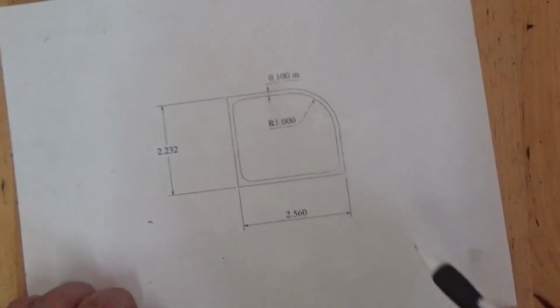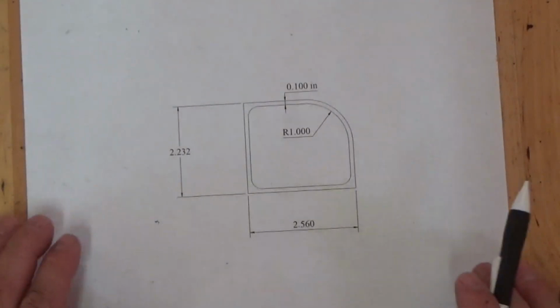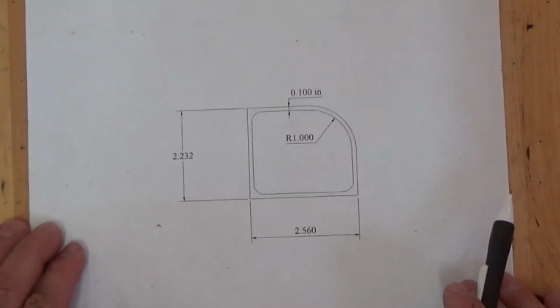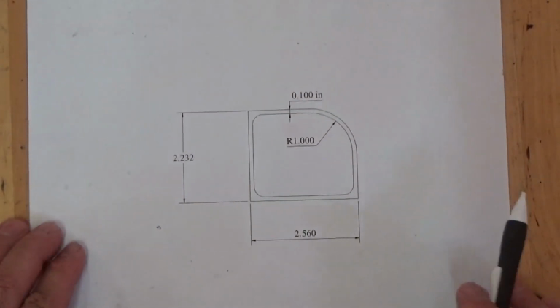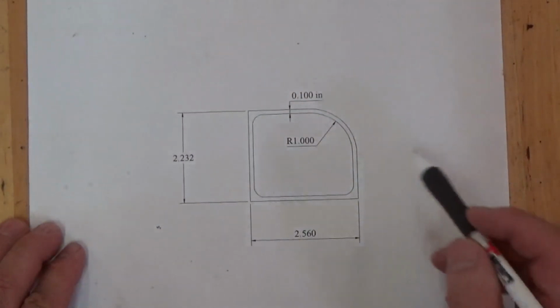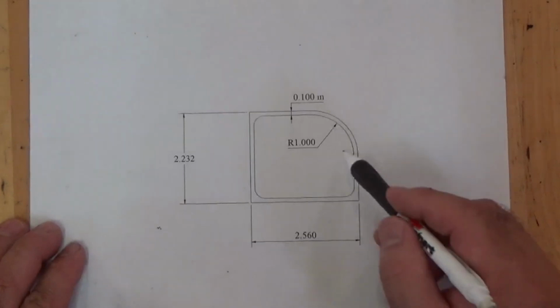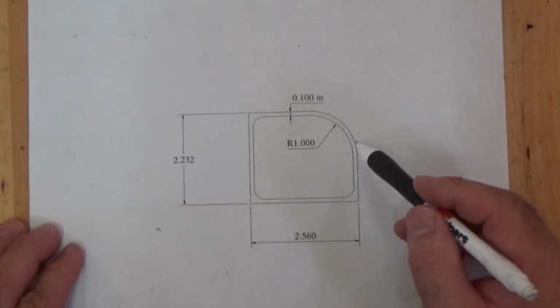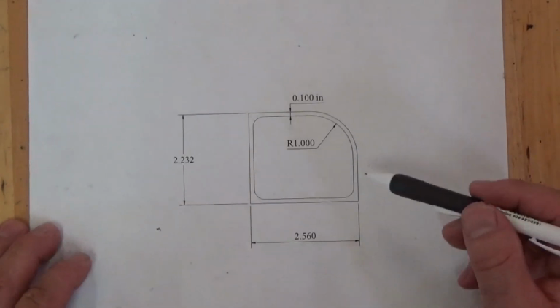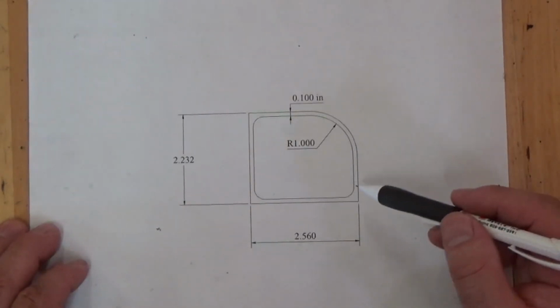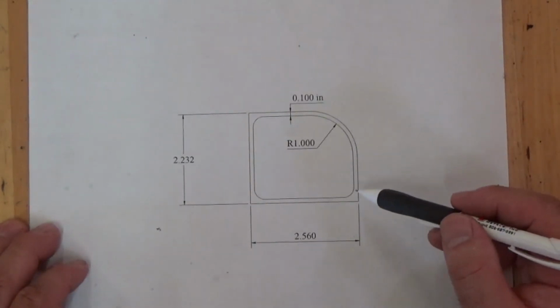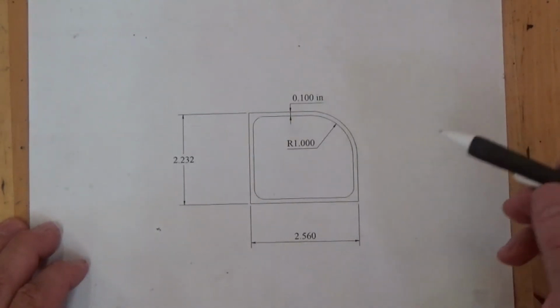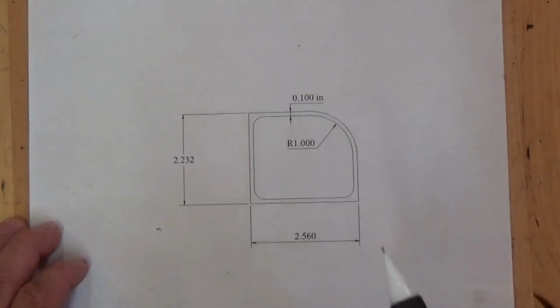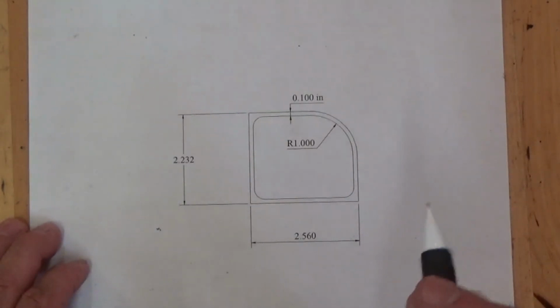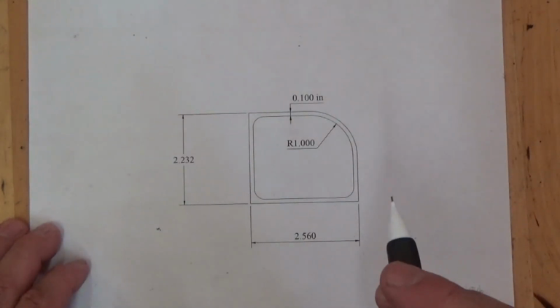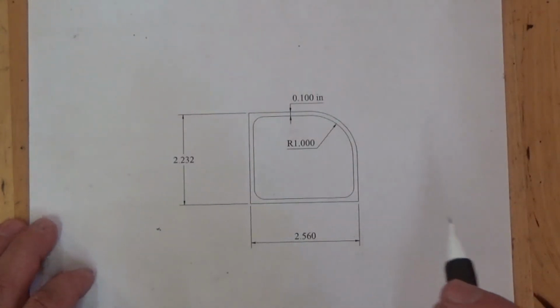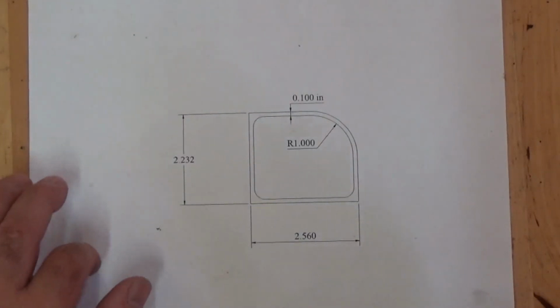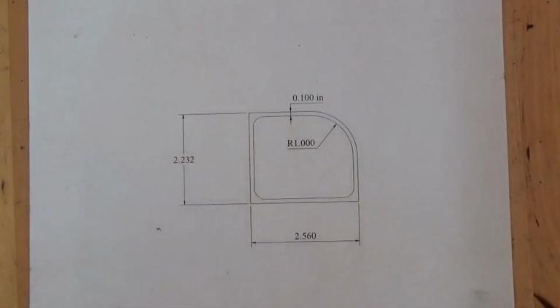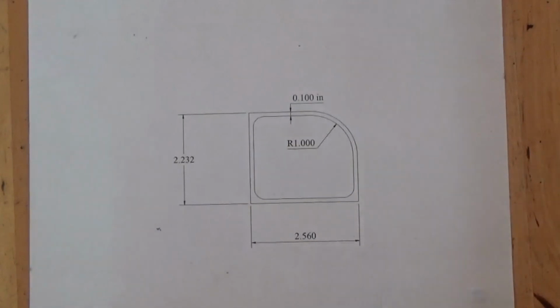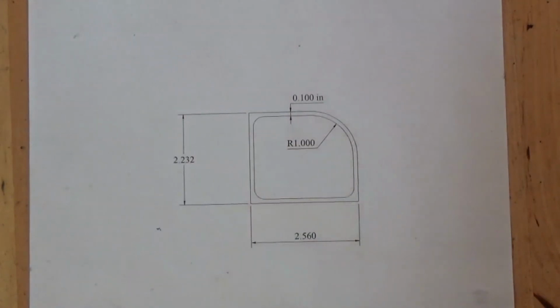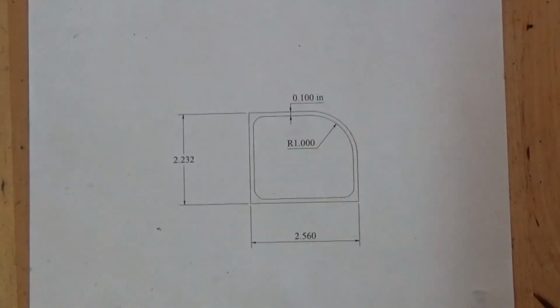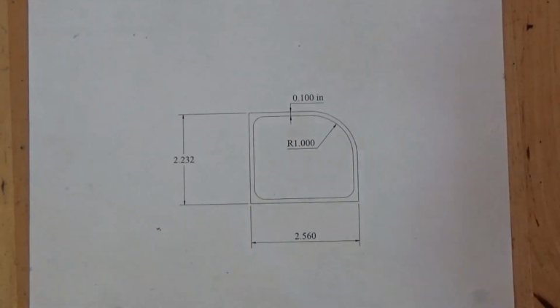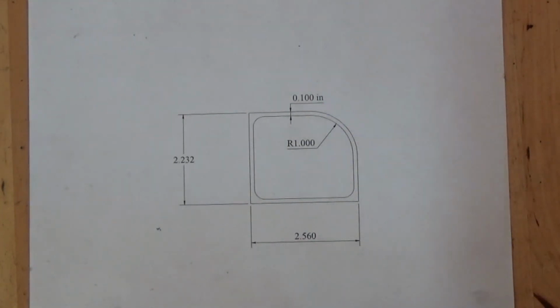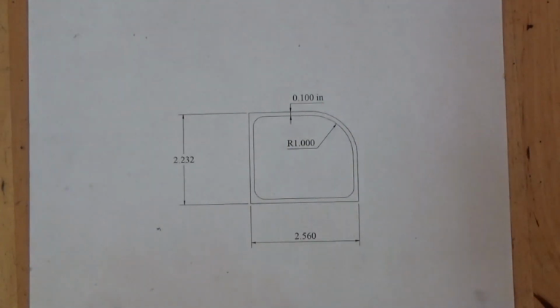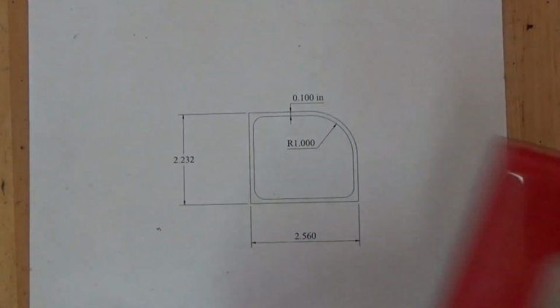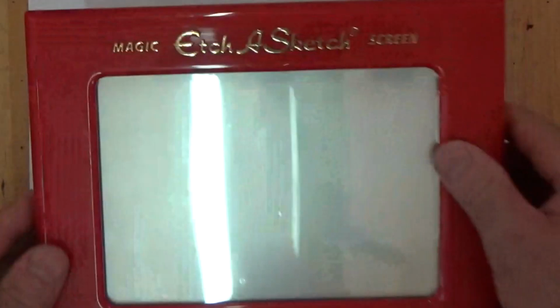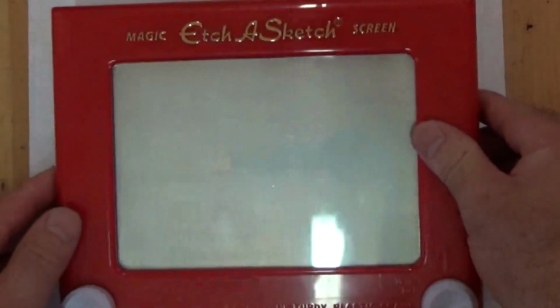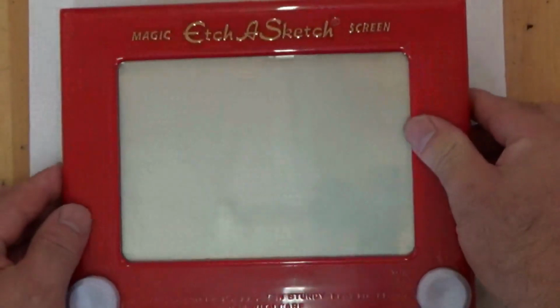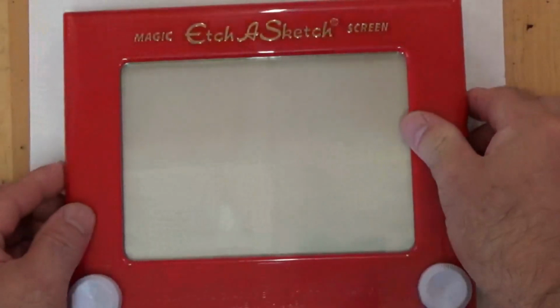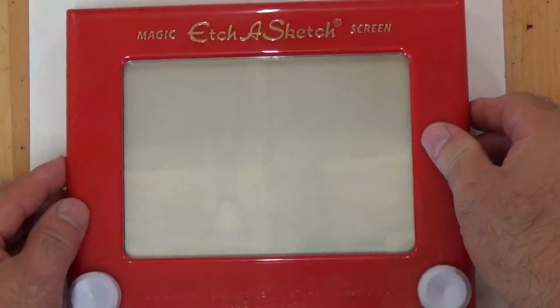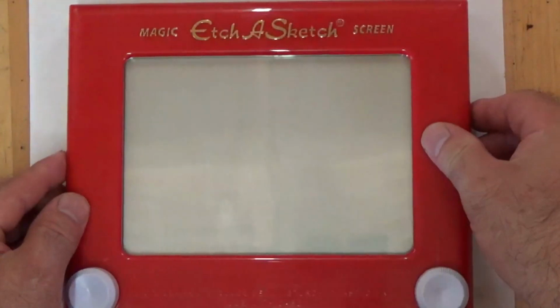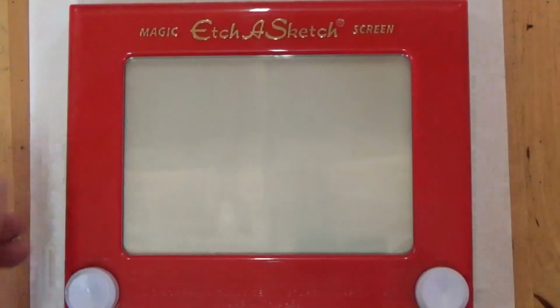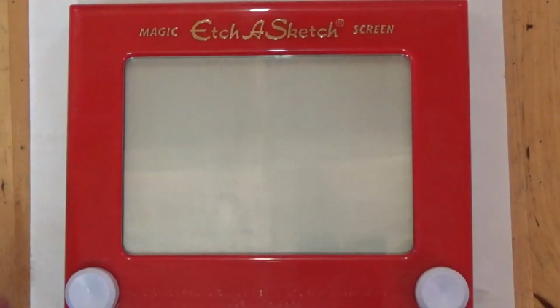And then when I go back to finish the arc, I'm basically going to do the same thing, except I'm going to make much finer increments. In fact, I thought it would be kind of useful to use an actual etch-a-sketch toy to illustrate what I mean.